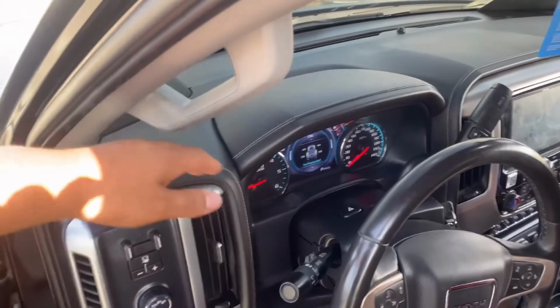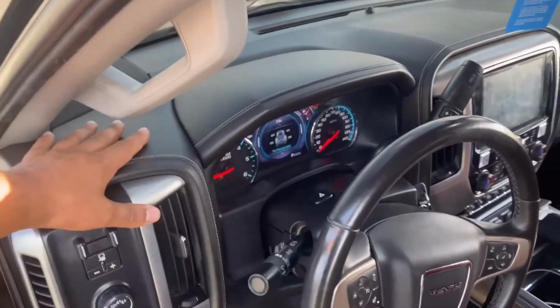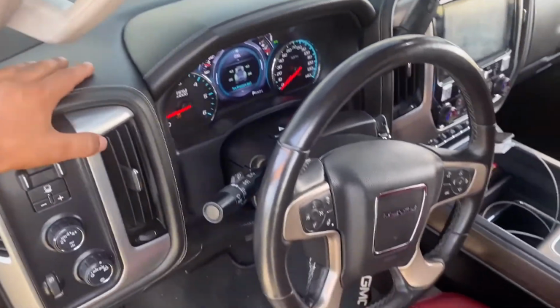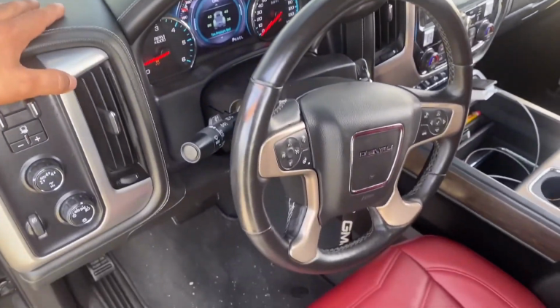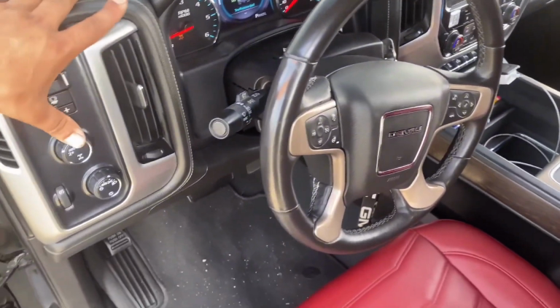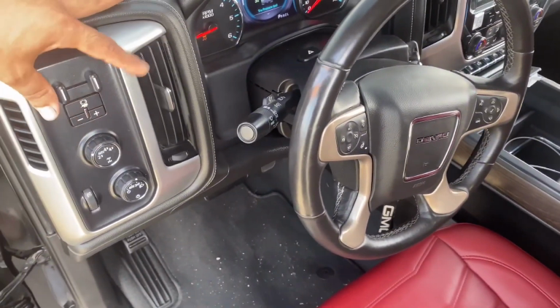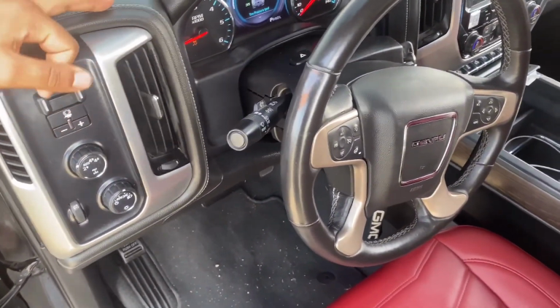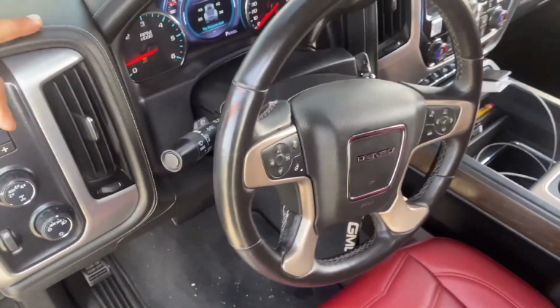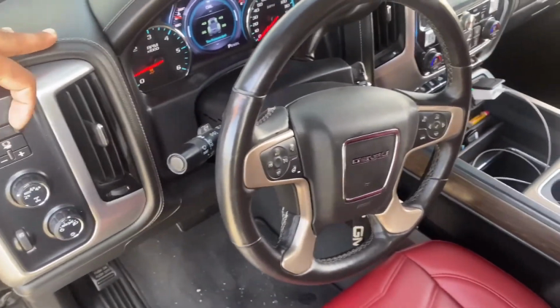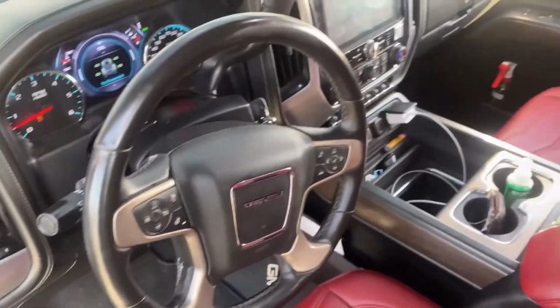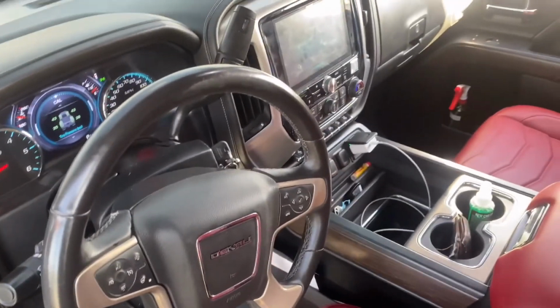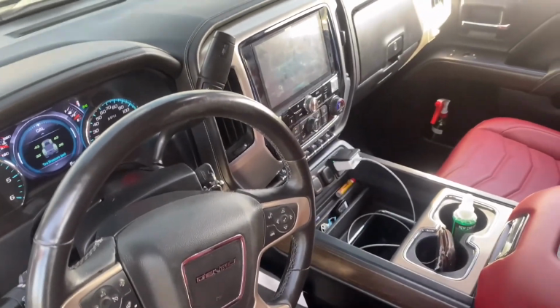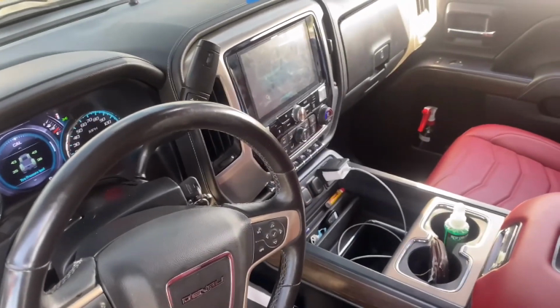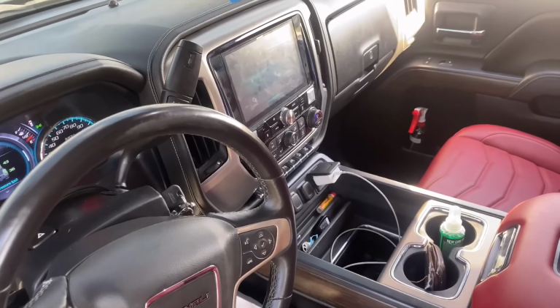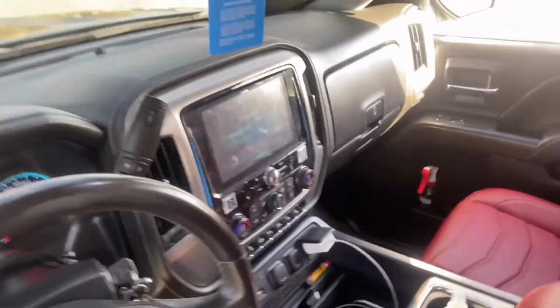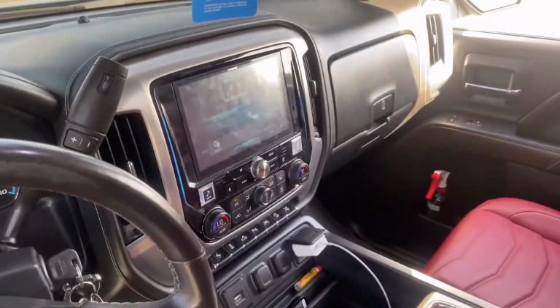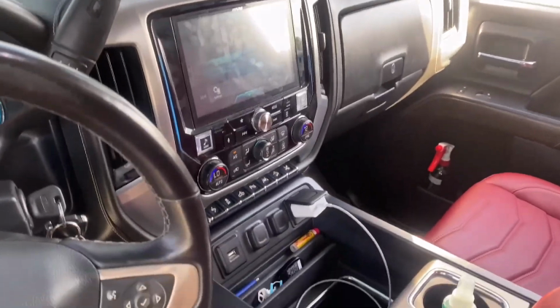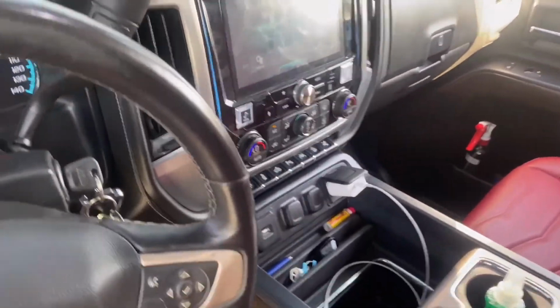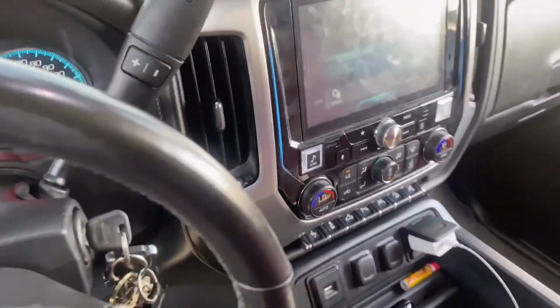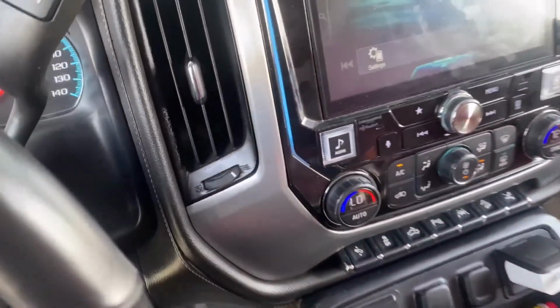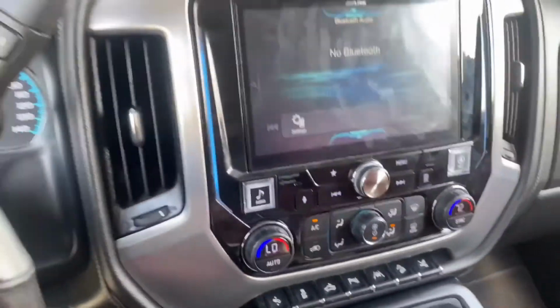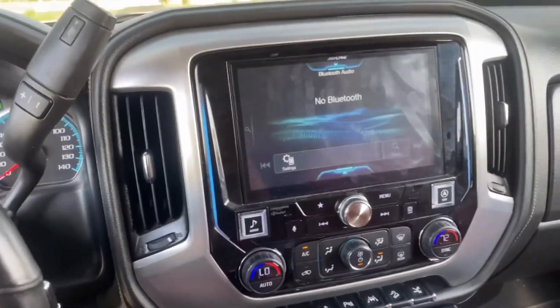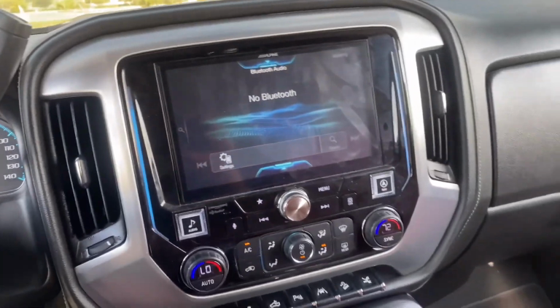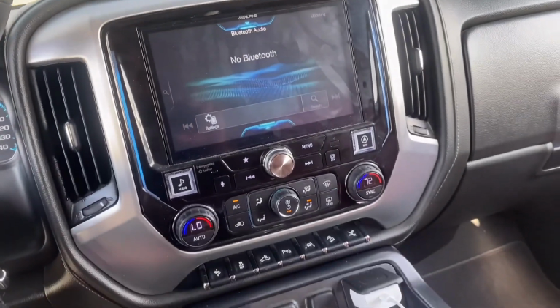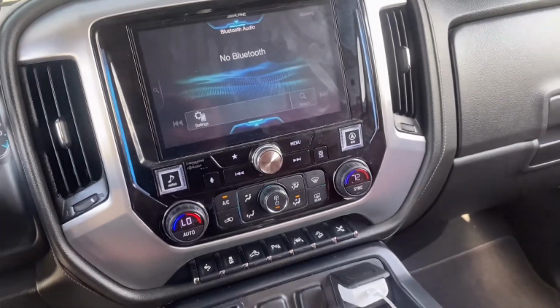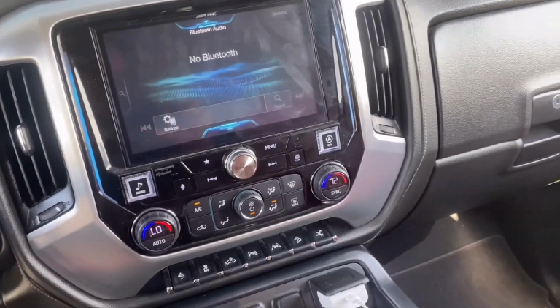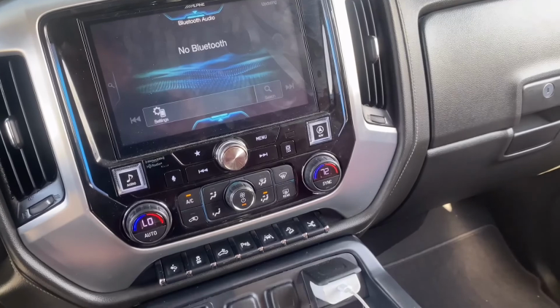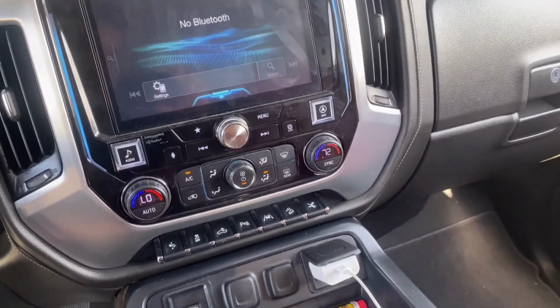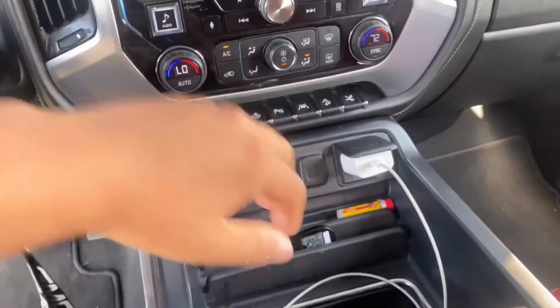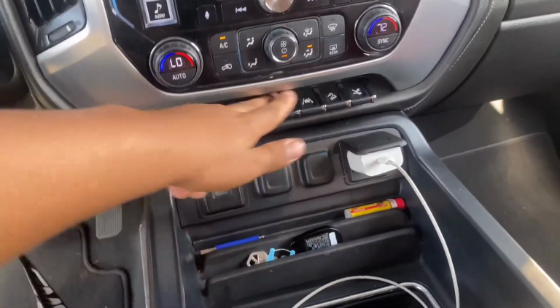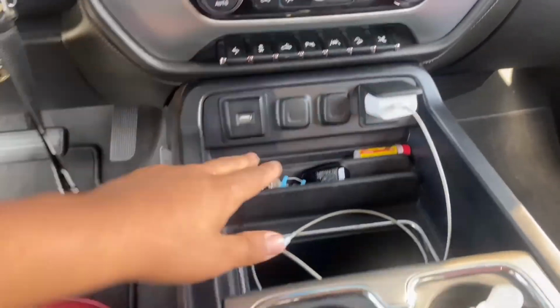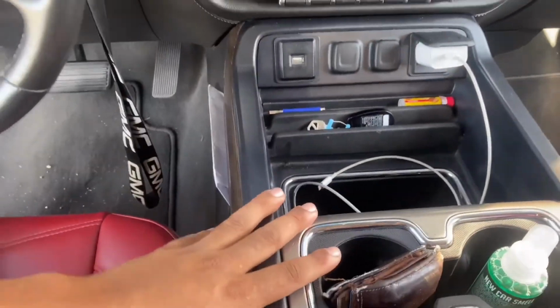Got the Denali front end, Denali dash, leather trim, everything — switches that don't work, but we ain't gonna talk about that. Got the Alpine radio and the switches console.